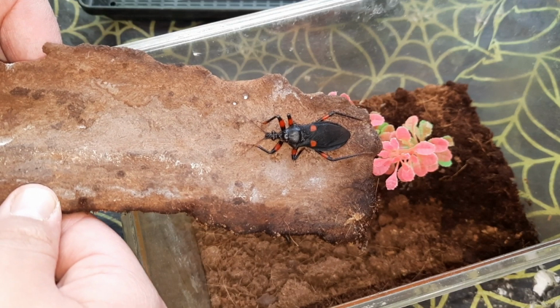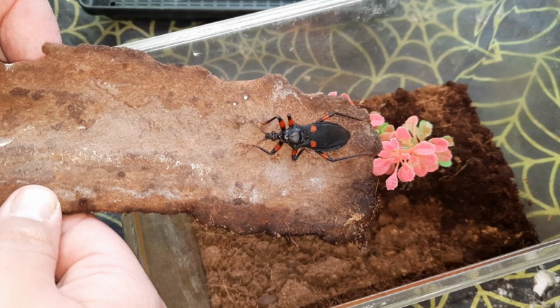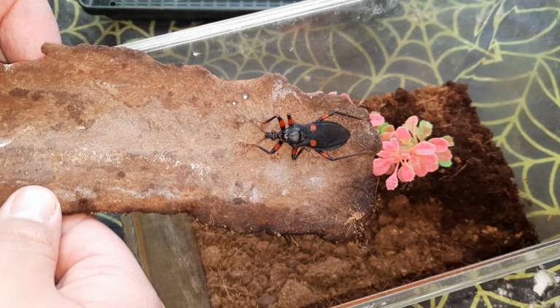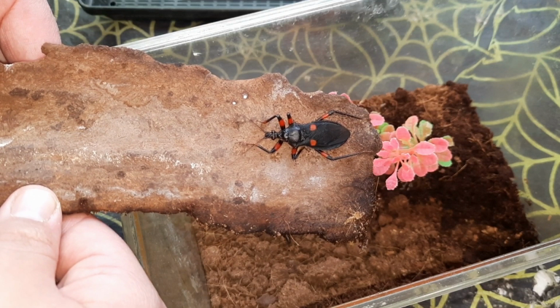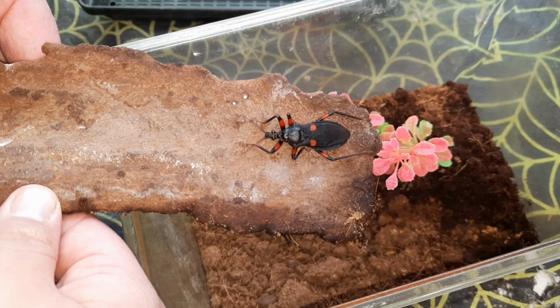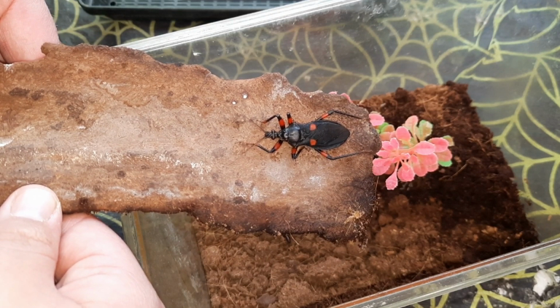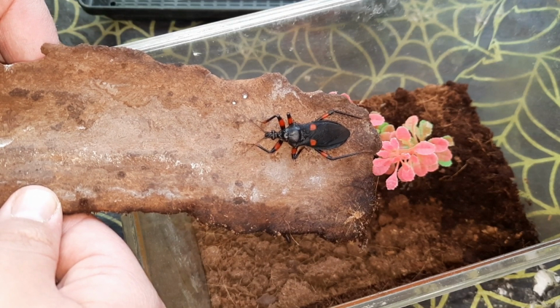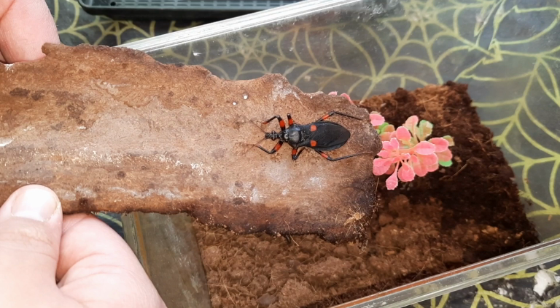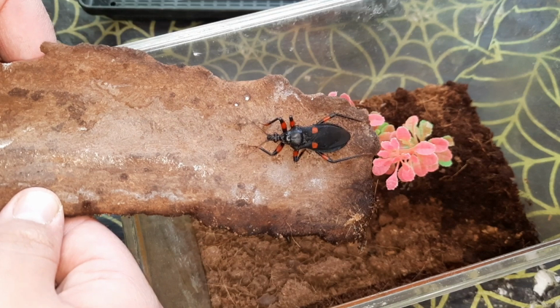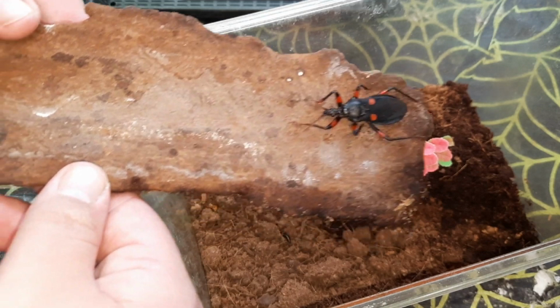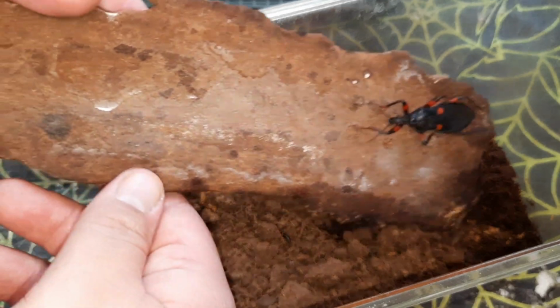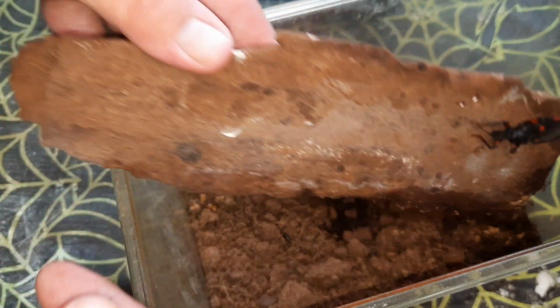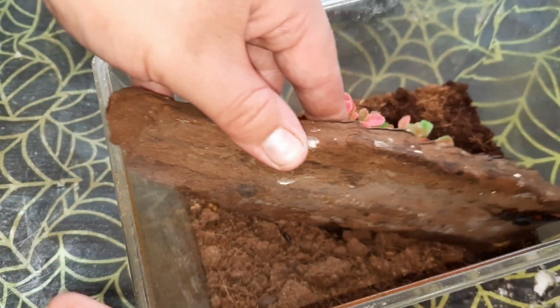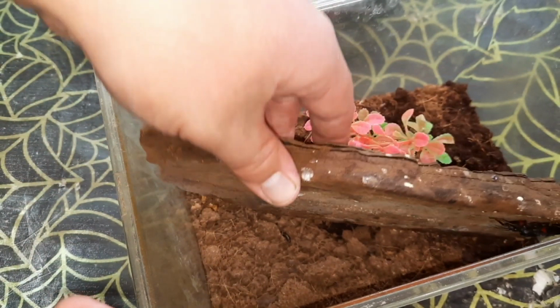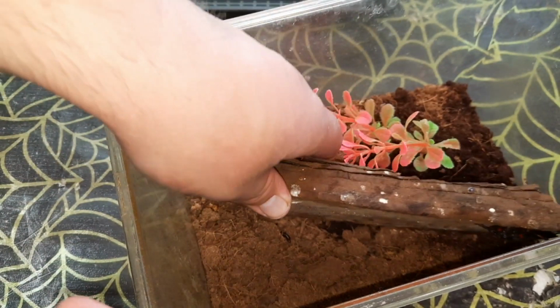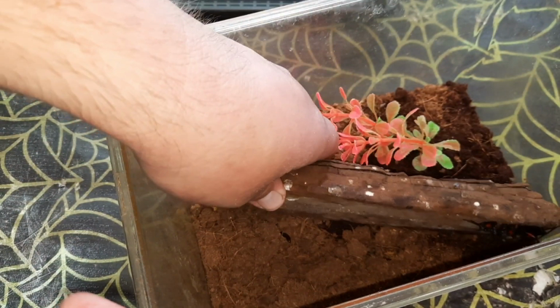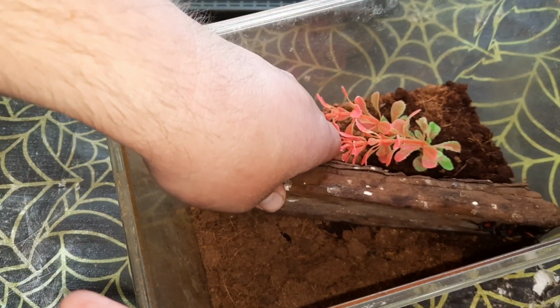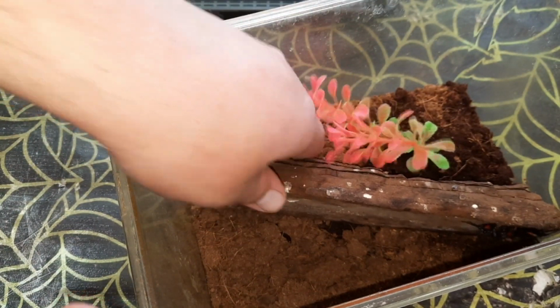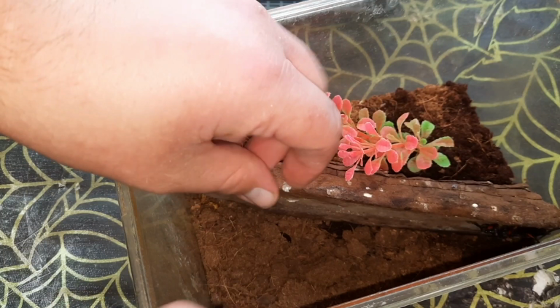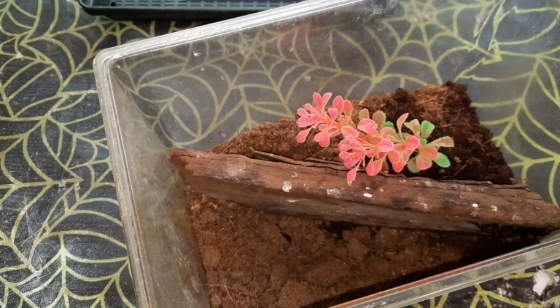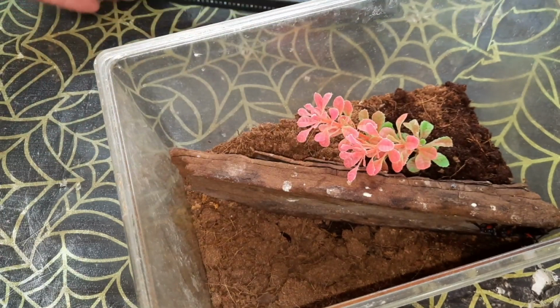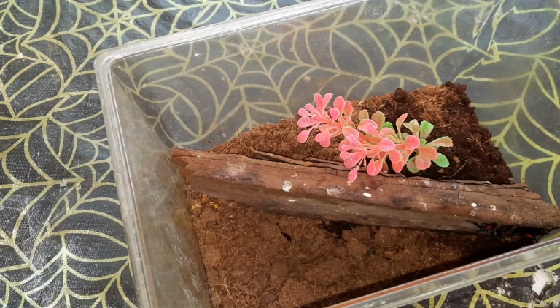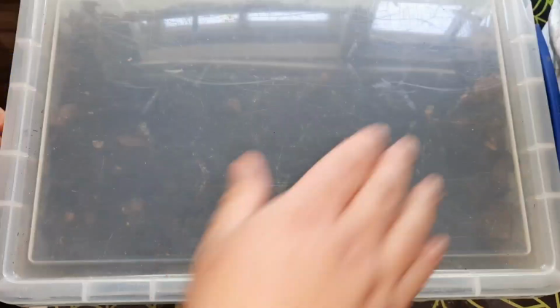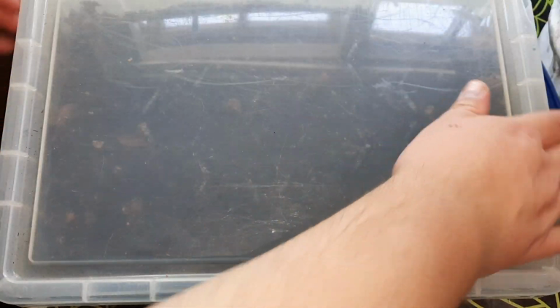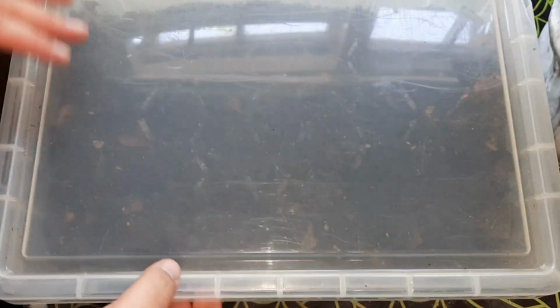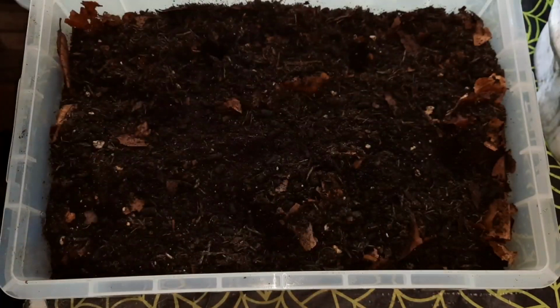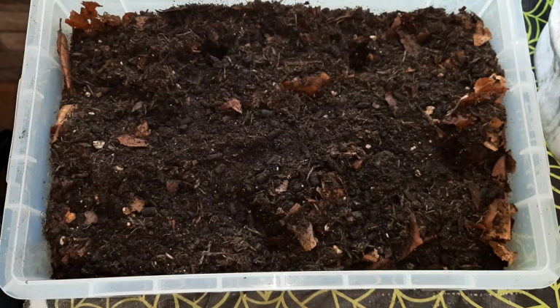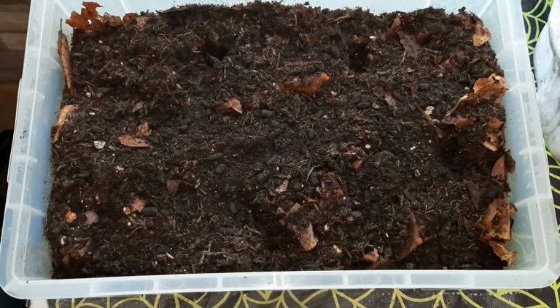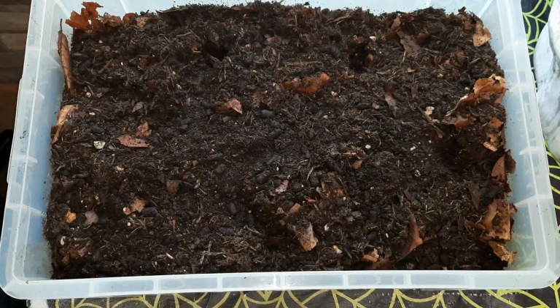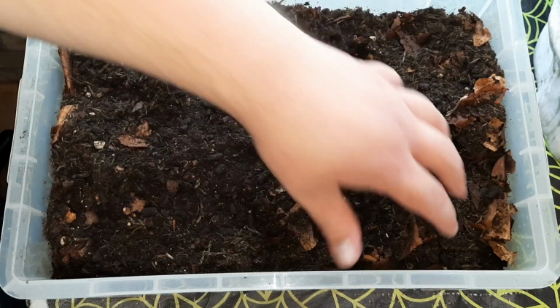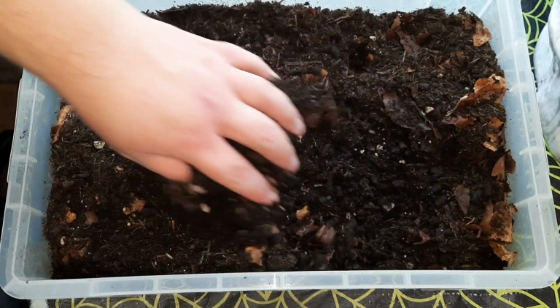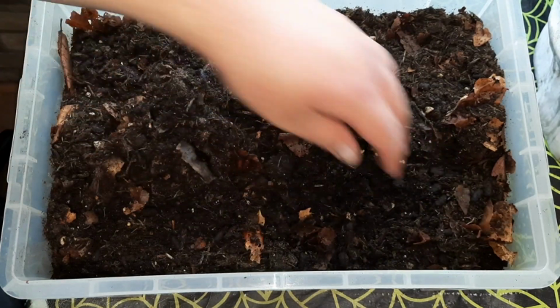This here is a red spotted assassin bug — a fairly old one. I just need to double-check because there's either two species or it got reclassified; I'm not entirely sure. So I'm not going to say the scientific name for these ones just yet — that's the Pletimeris one. I've got yellow spots already, I keep white spots at work, and now I've got the red spot.